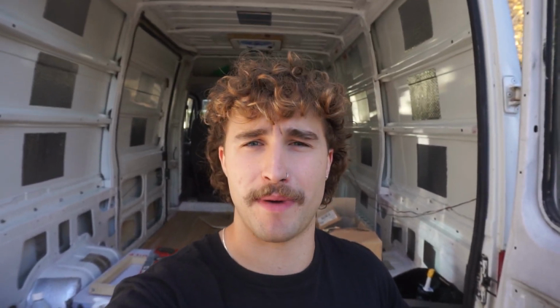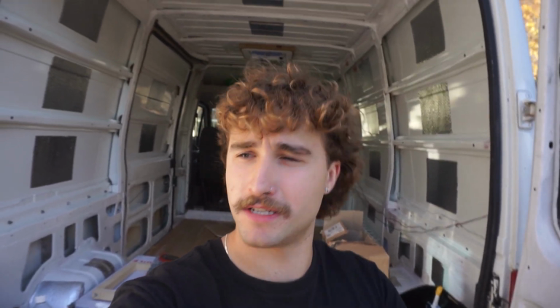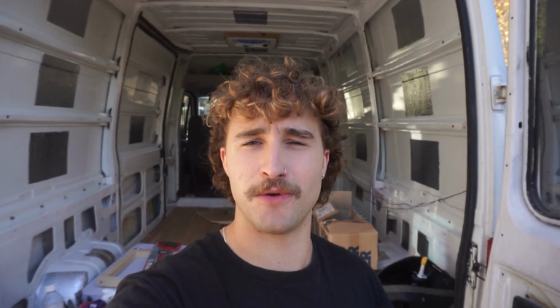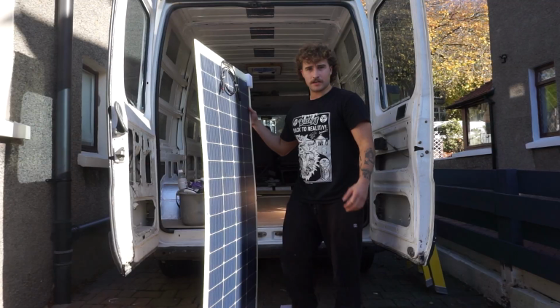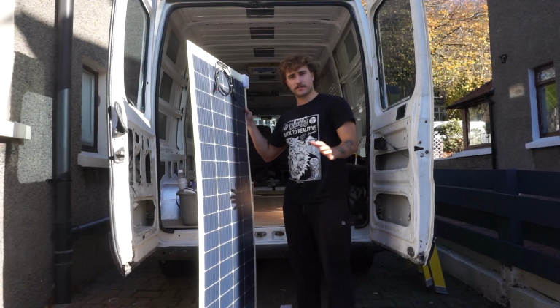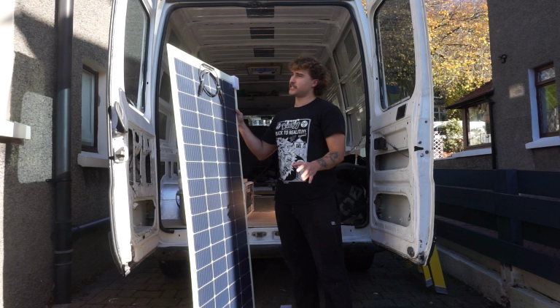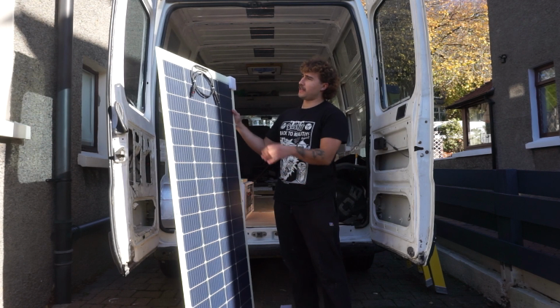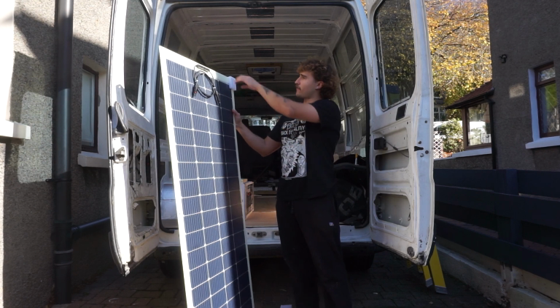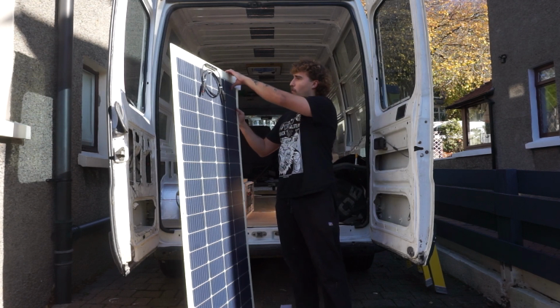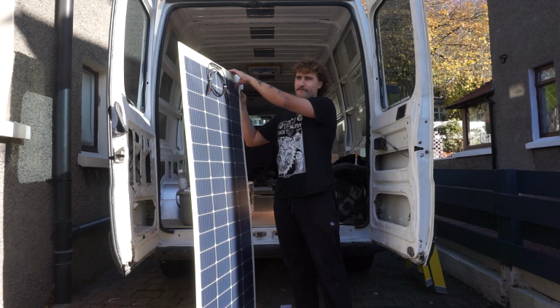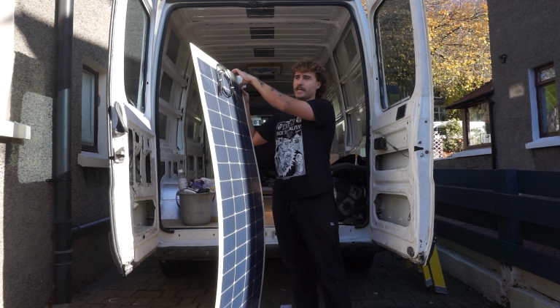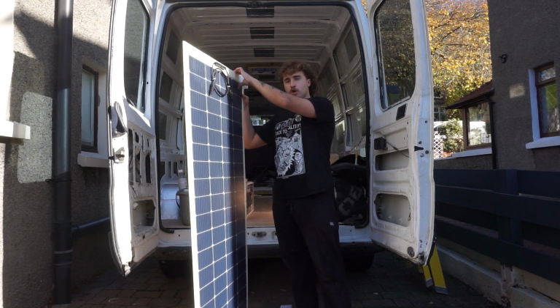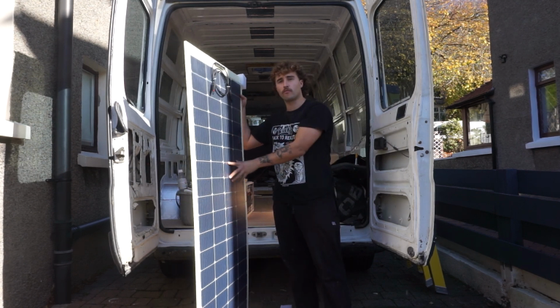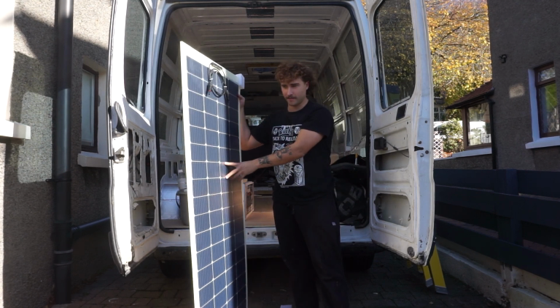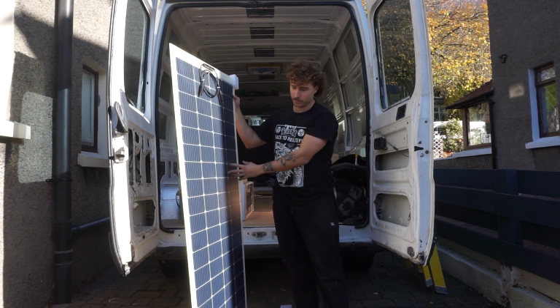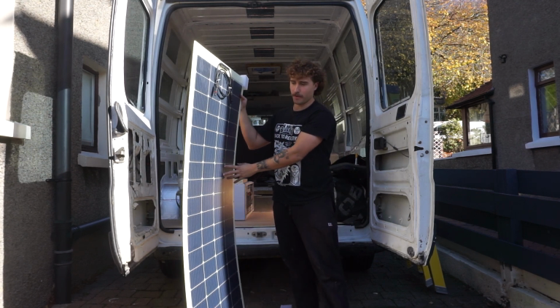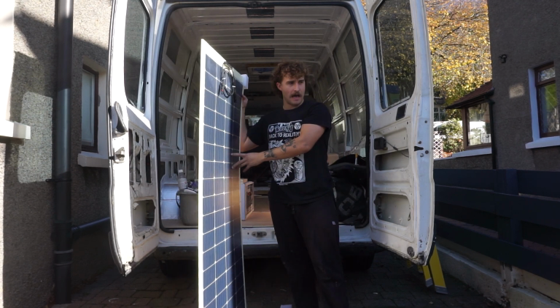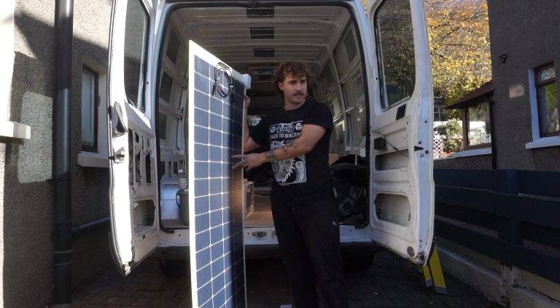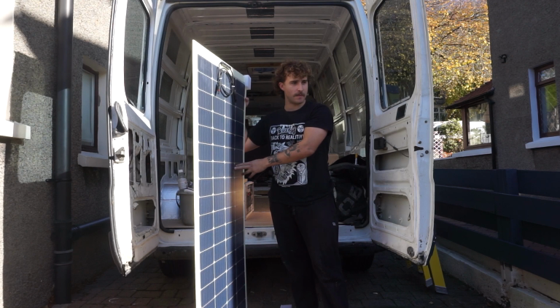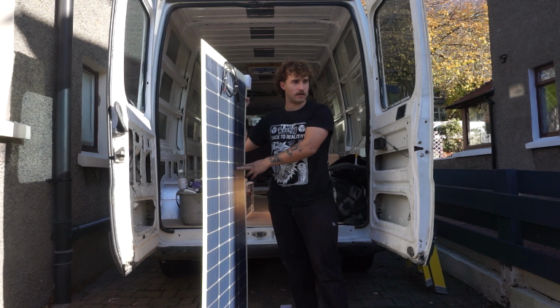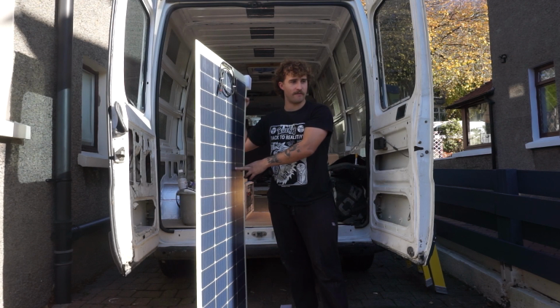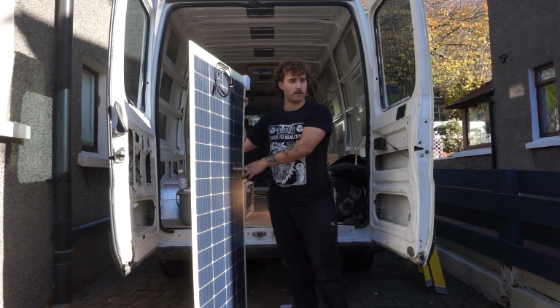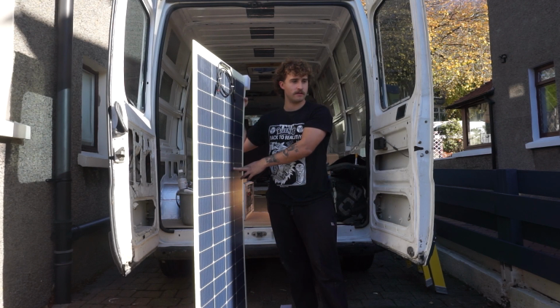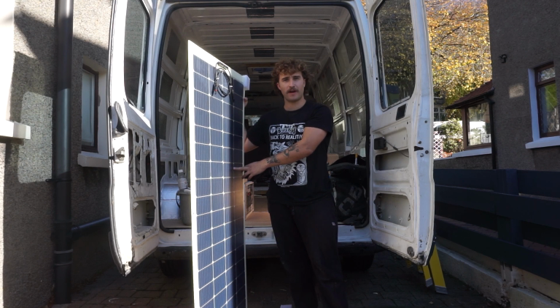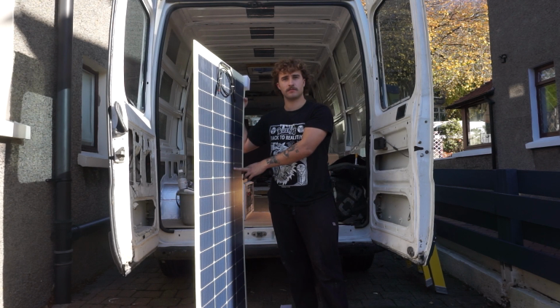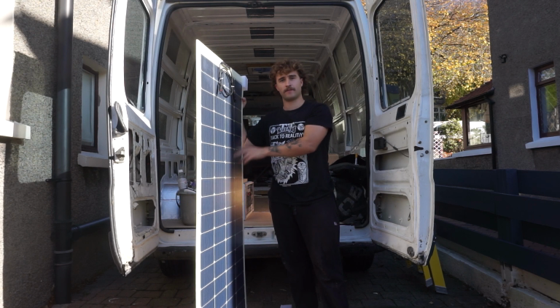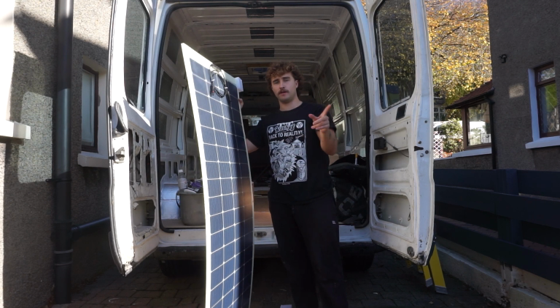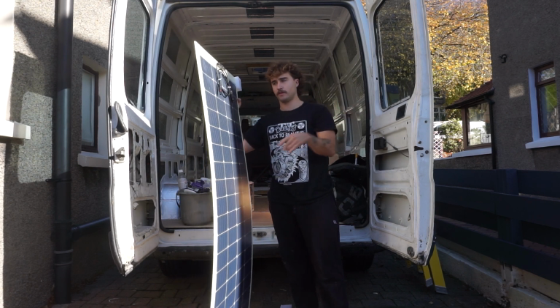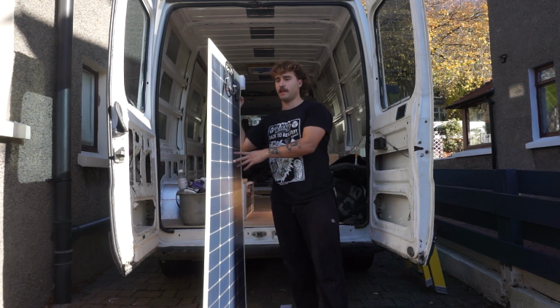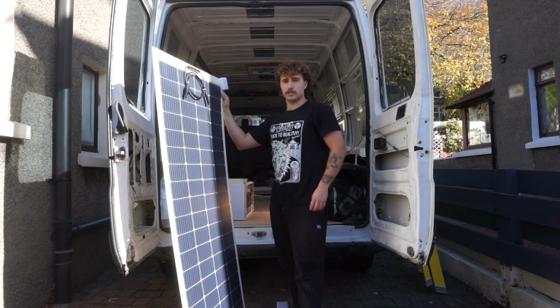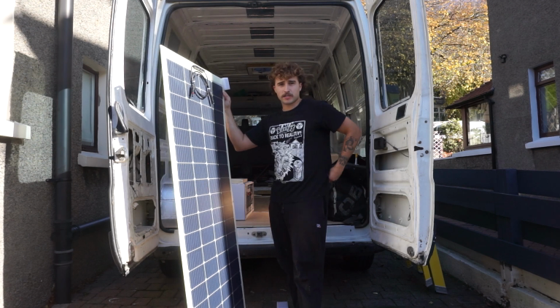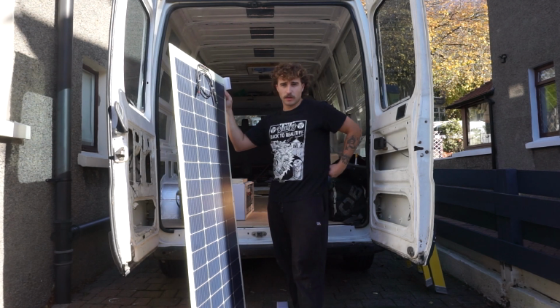First off, let me show you everything I've got including what solar panels I'm installing. I've gone for the Renergy 200 watt flexible solar panels. I think these cost me about £175 each — I've got two of them, one over there.